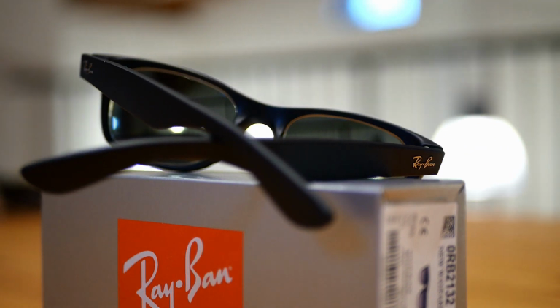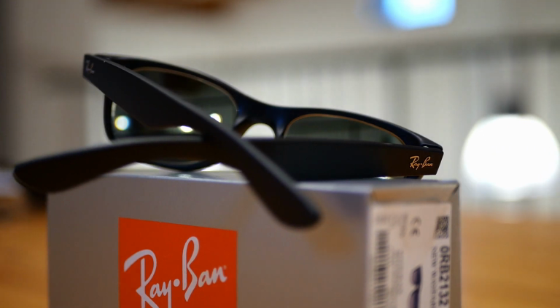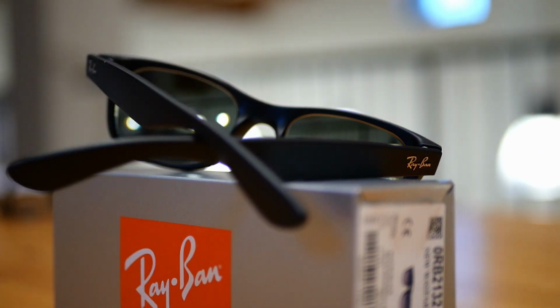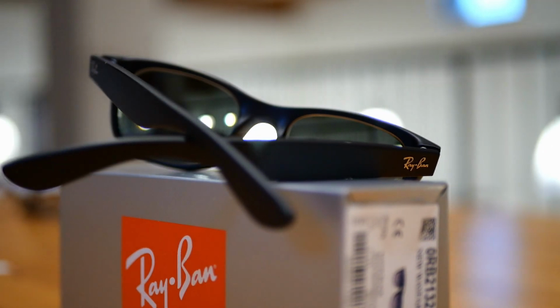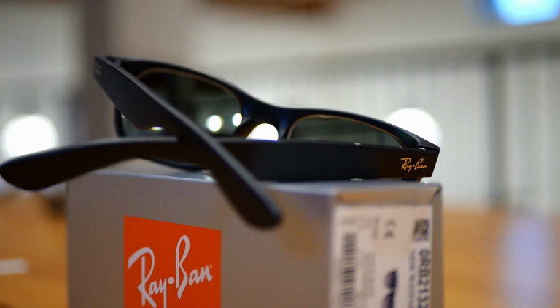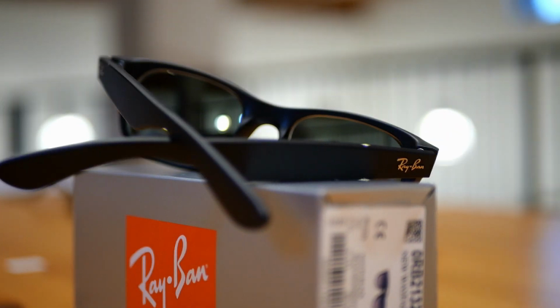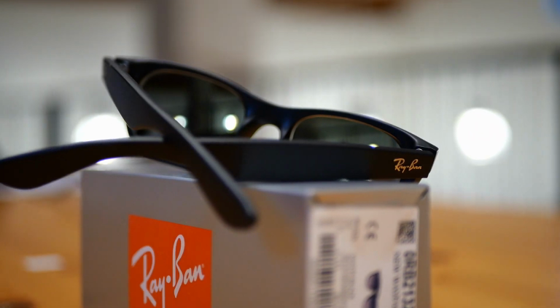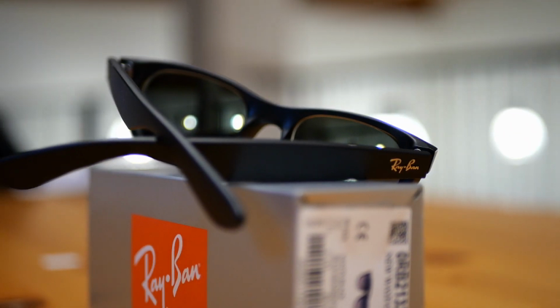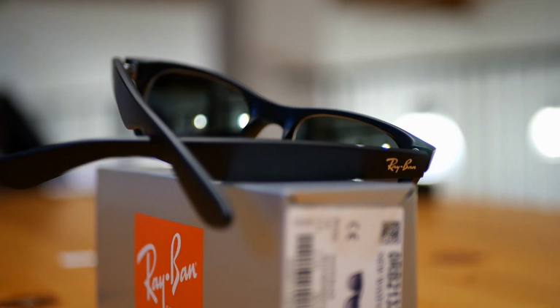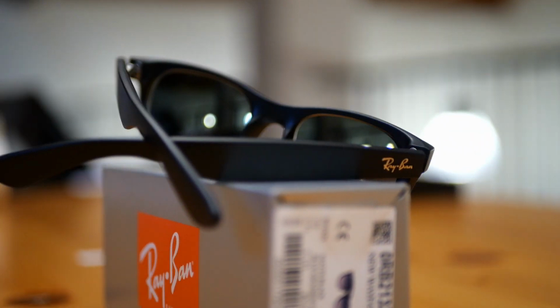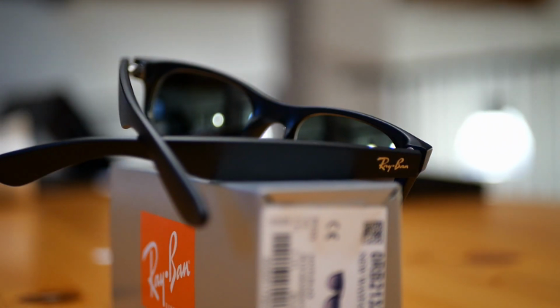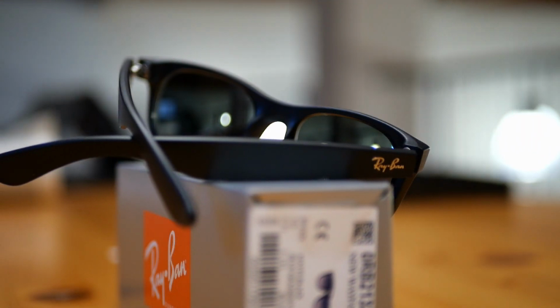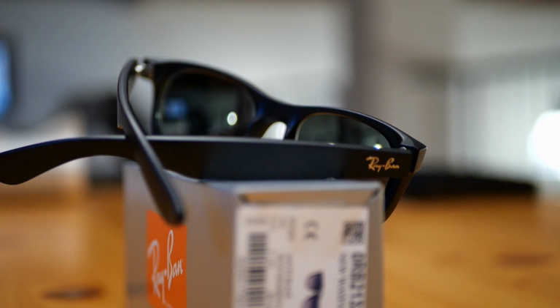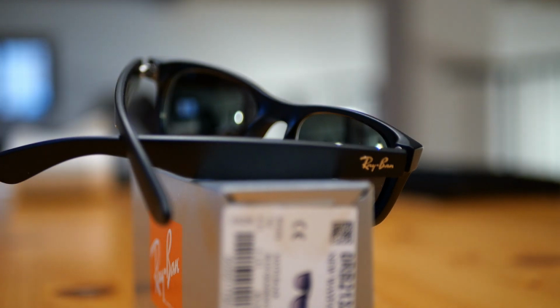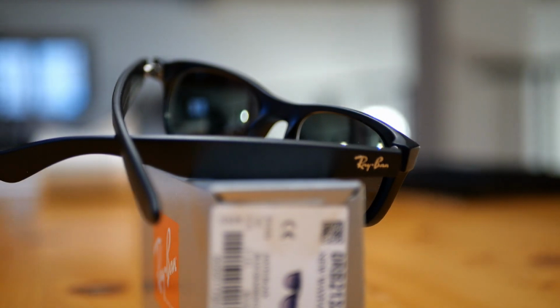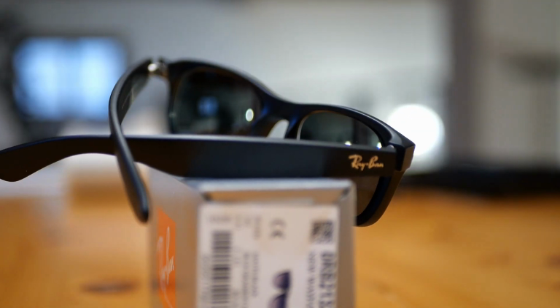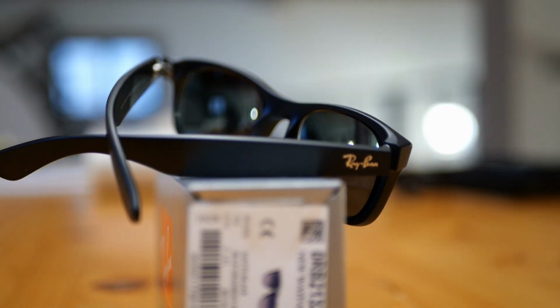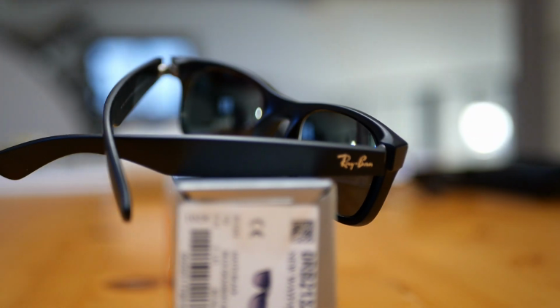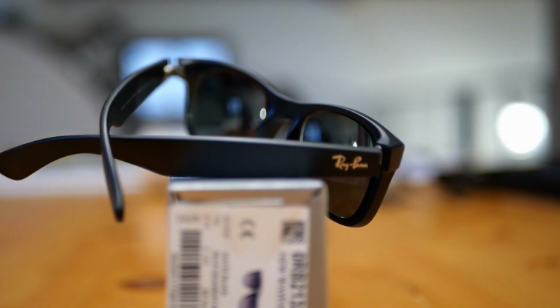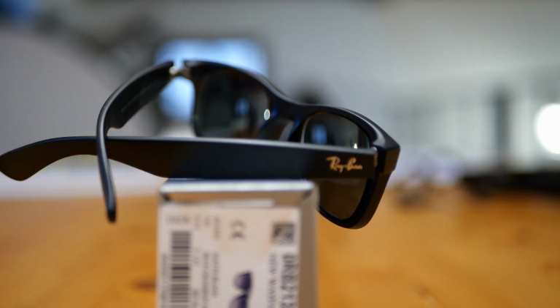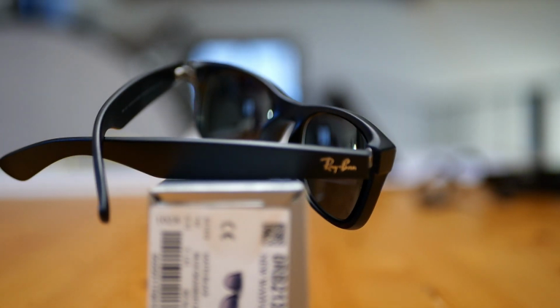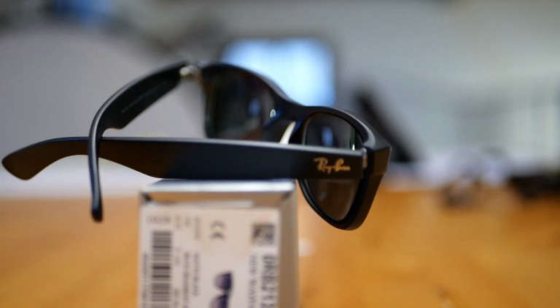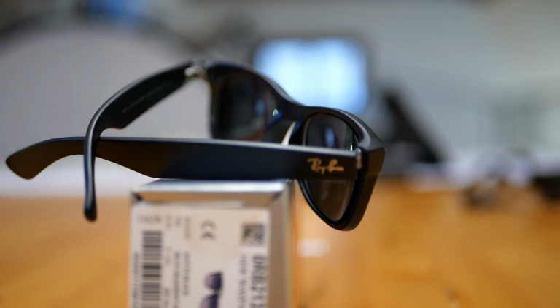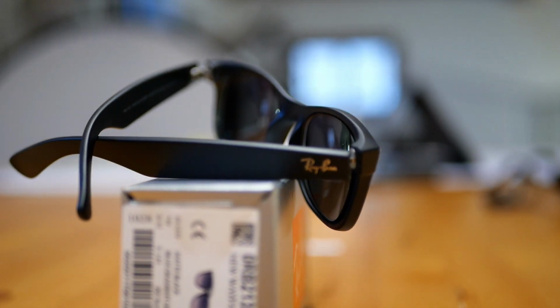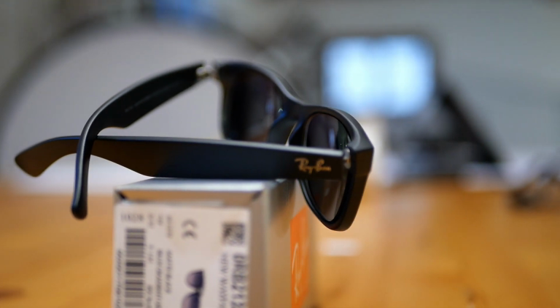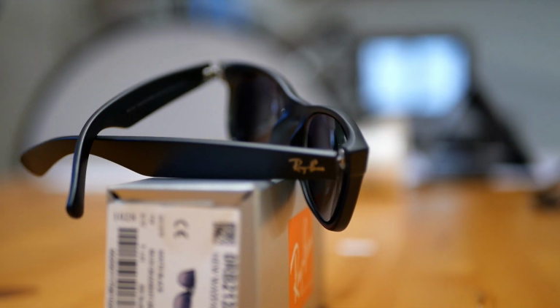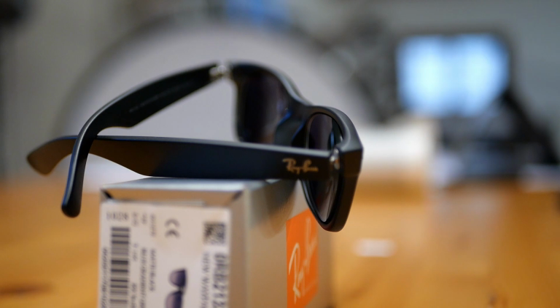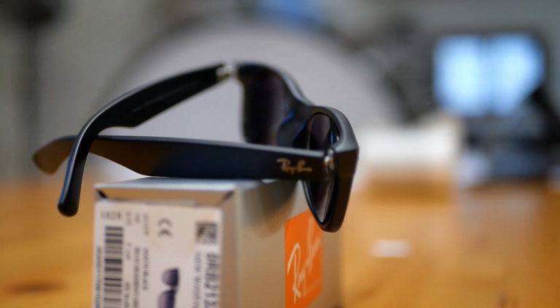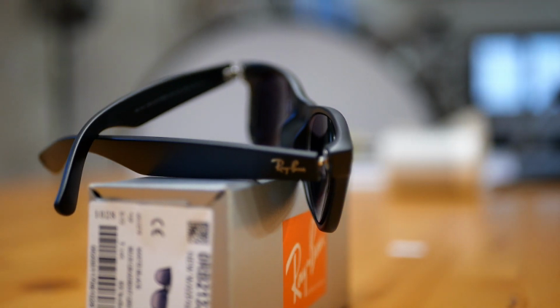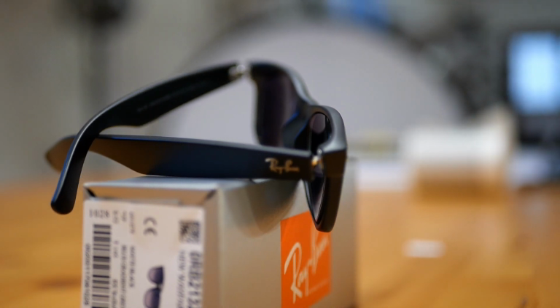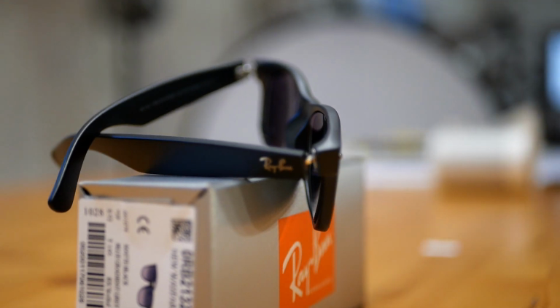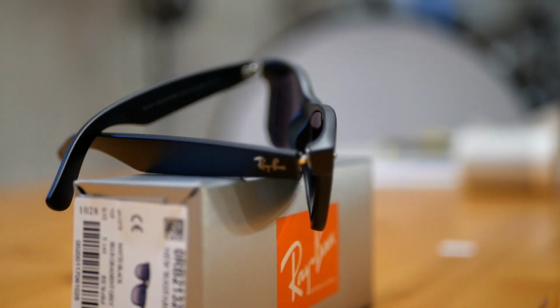With a 1.67 index, the result is an ultra fine lens that allows you to have the best vision under all conditions. Meticulousness and precision producing a professional looking result.